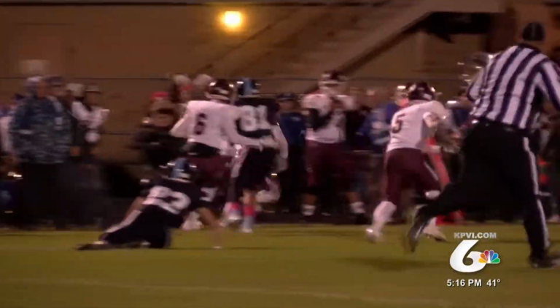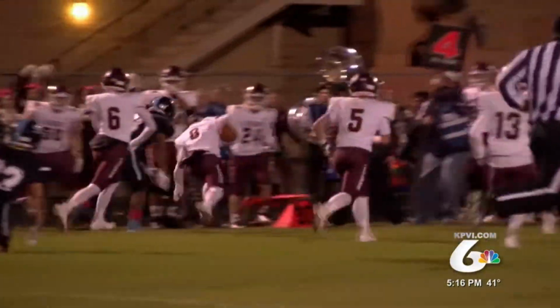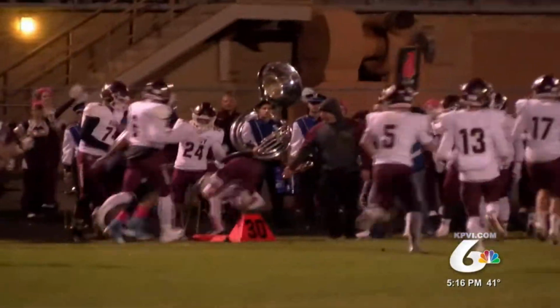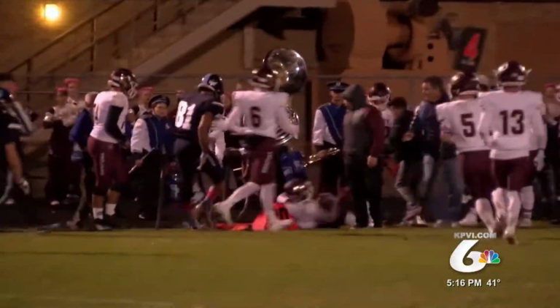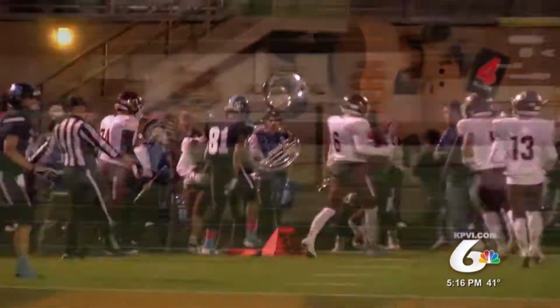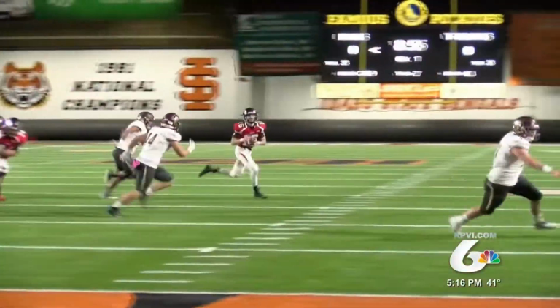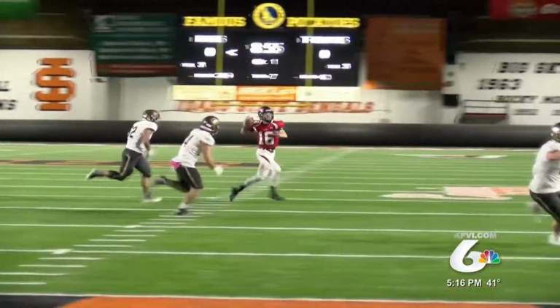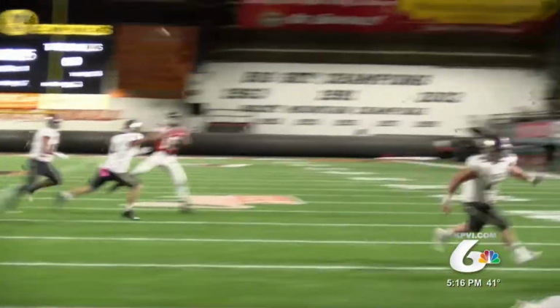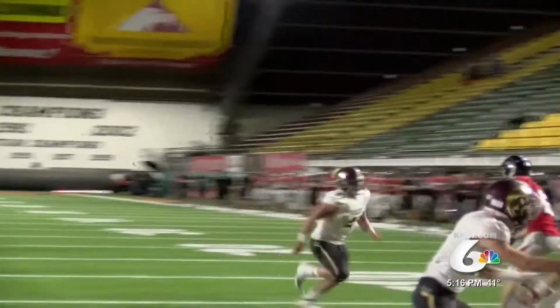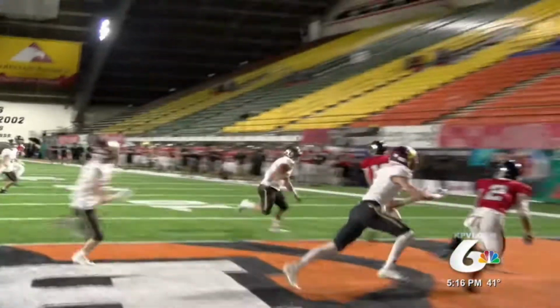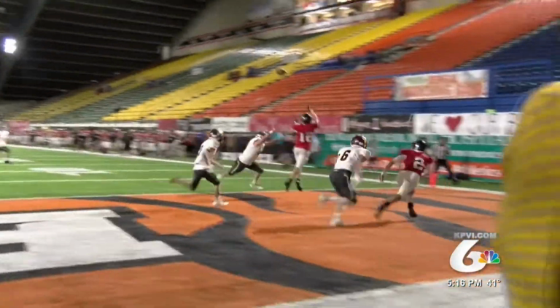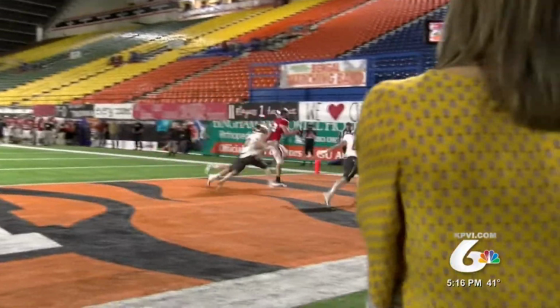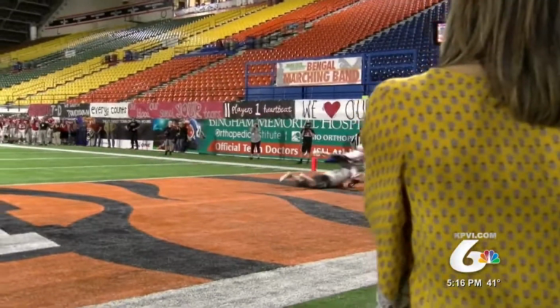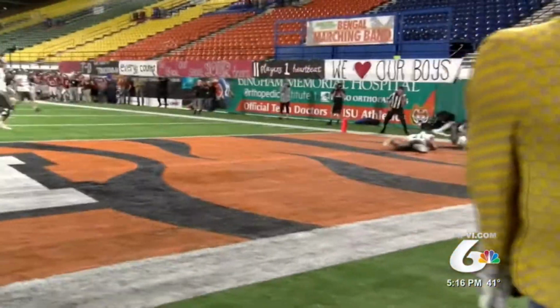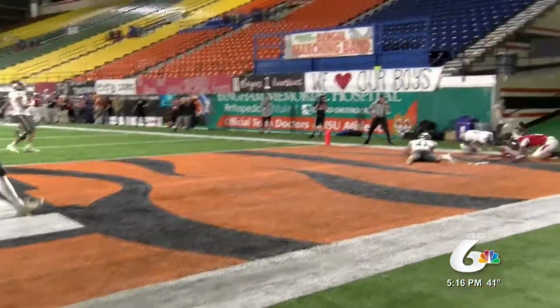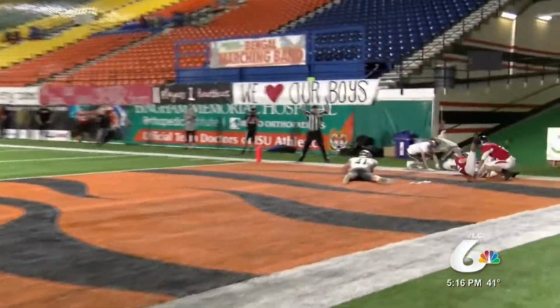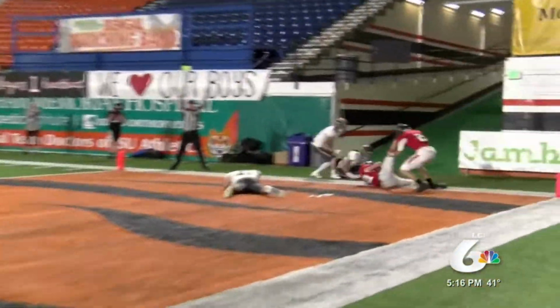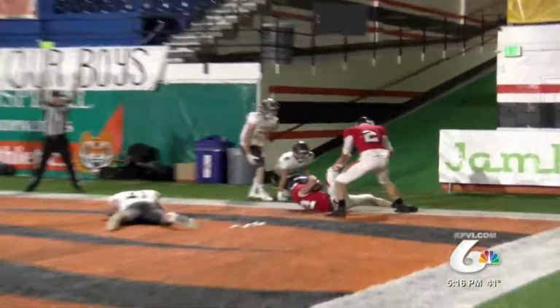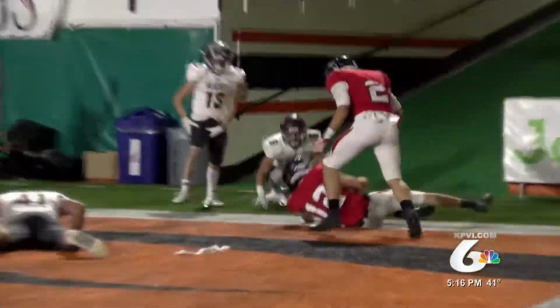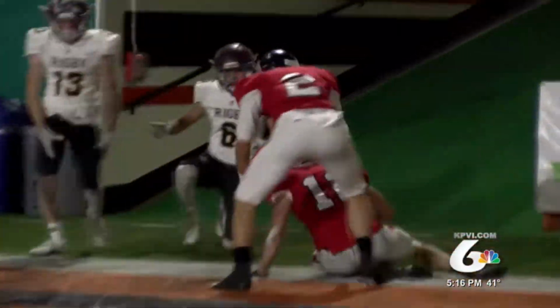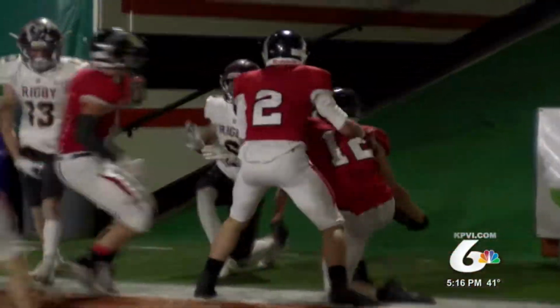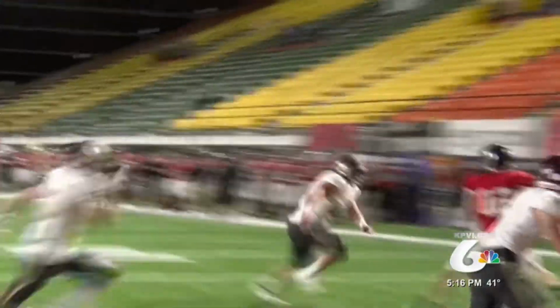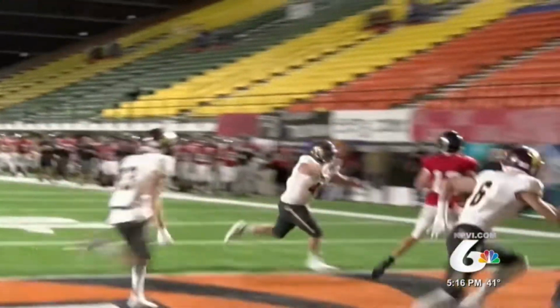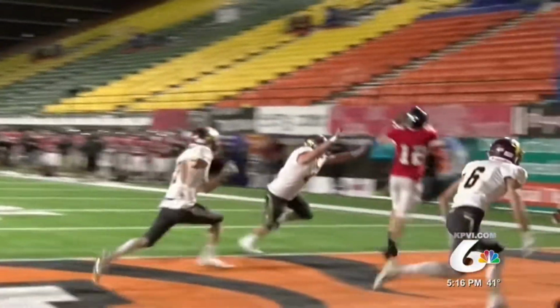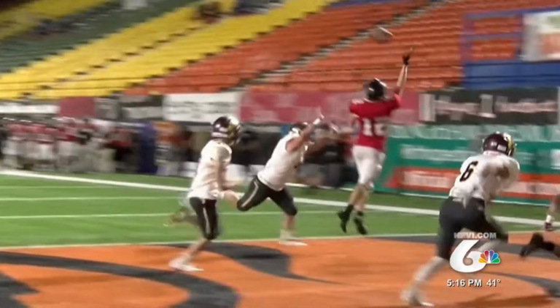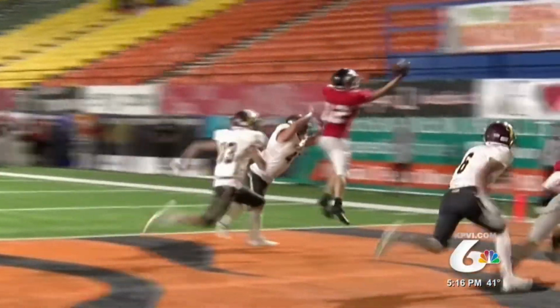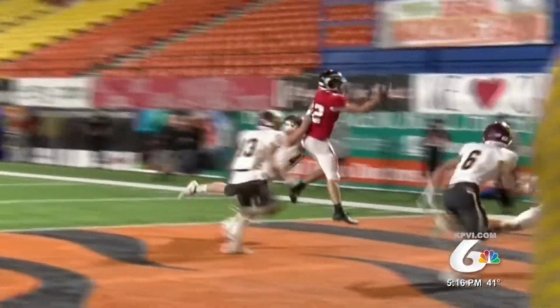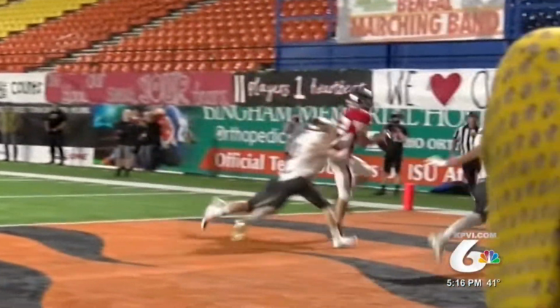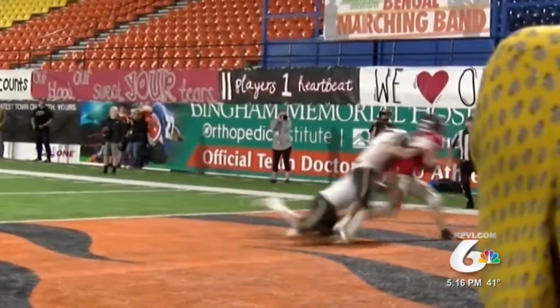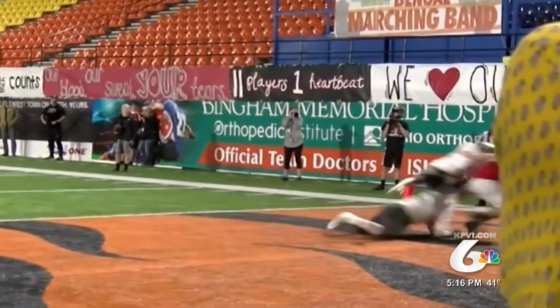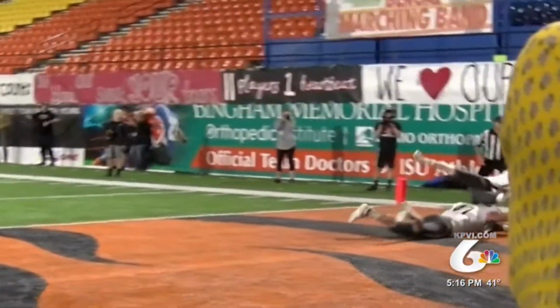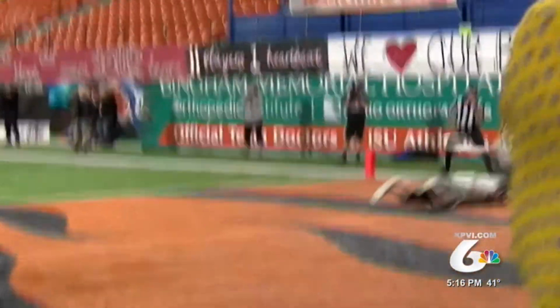Now speaking of offense — Highland facing Rigby. Kobe Tracy finds Landon DiMuzio, who says two hands? What for? Nice one-handed grab for the touchdown there. Let's get another look at that — so many defenders around, but it doesn't bother him.